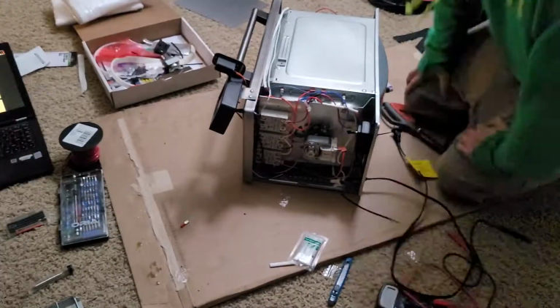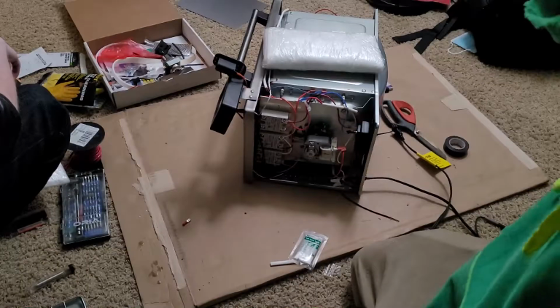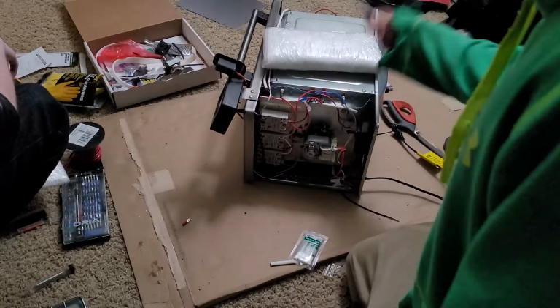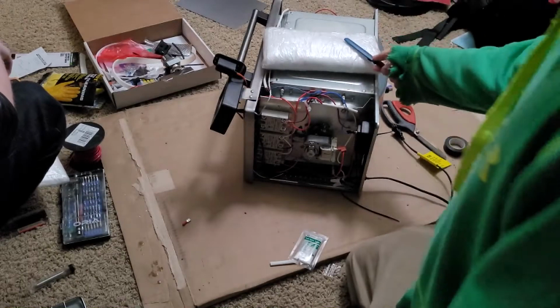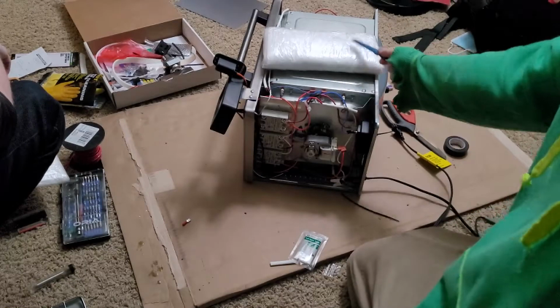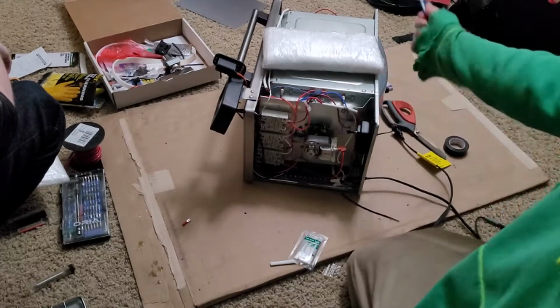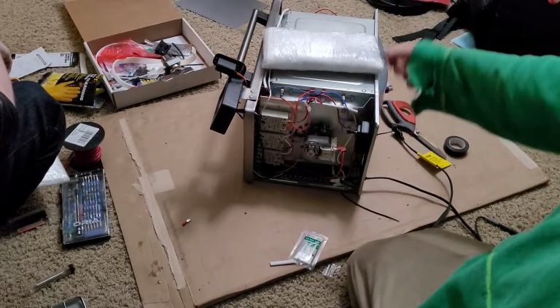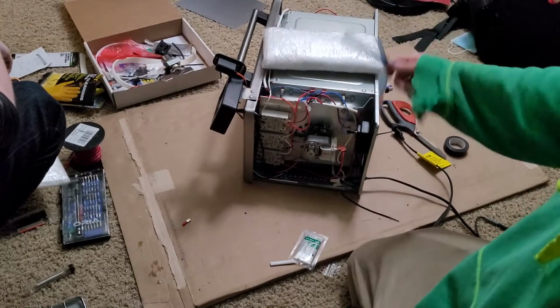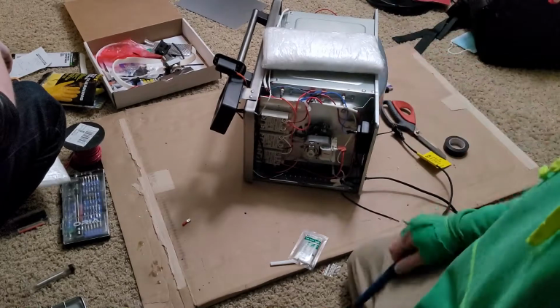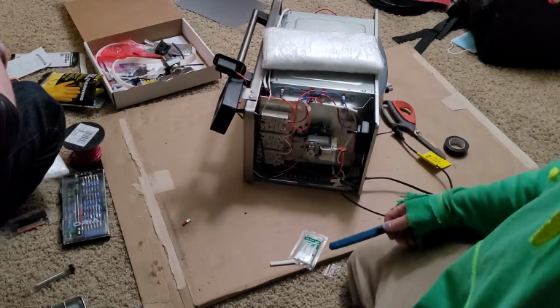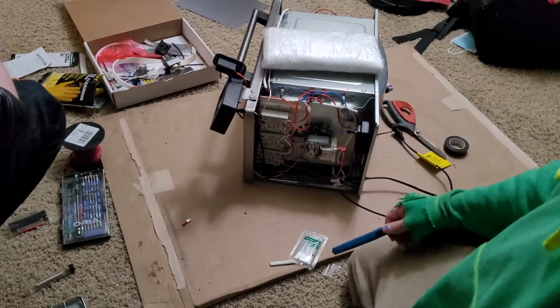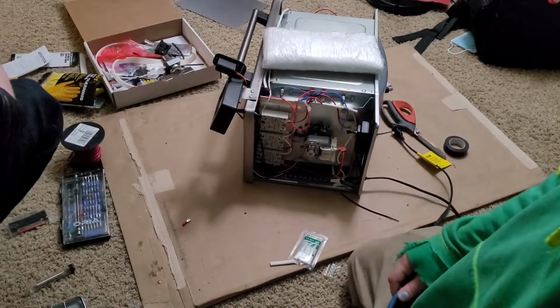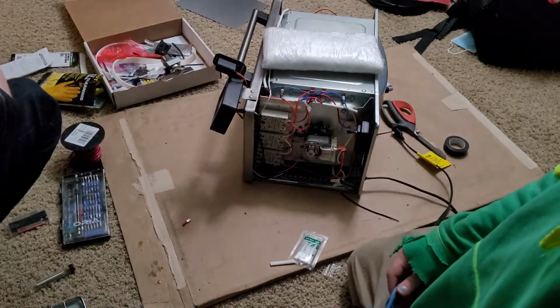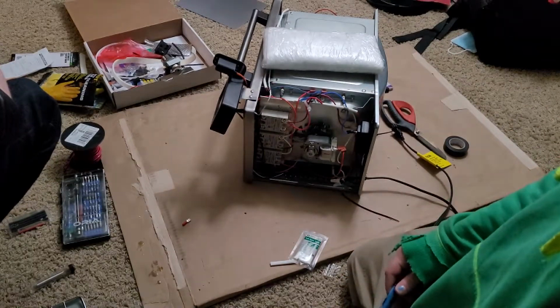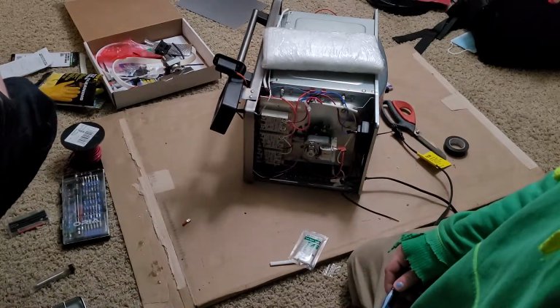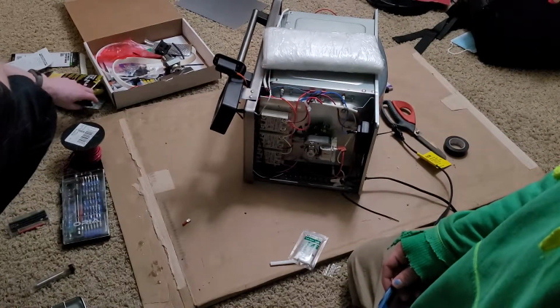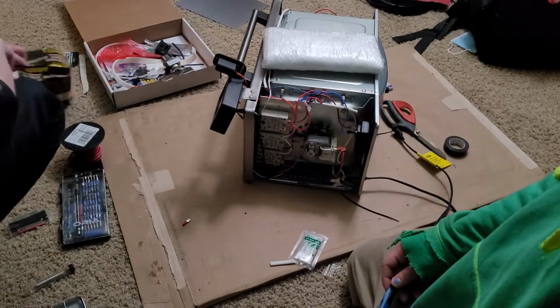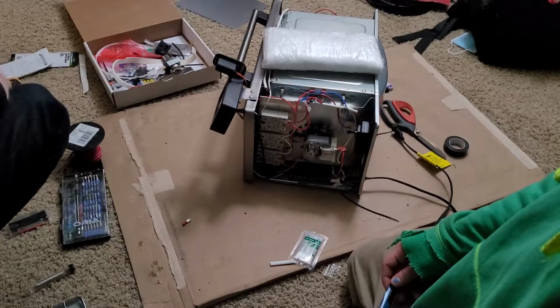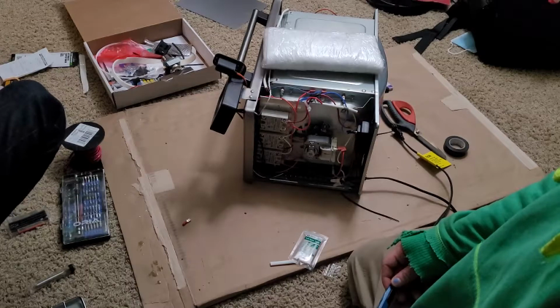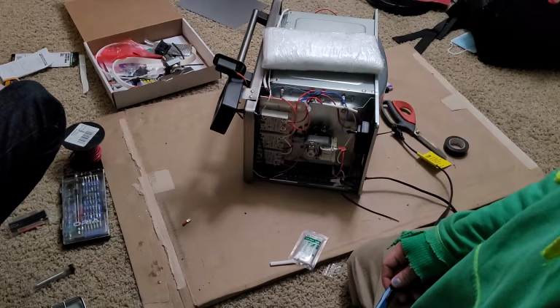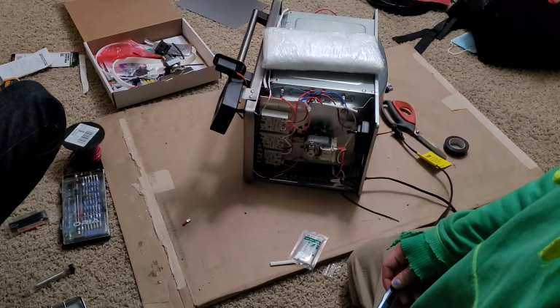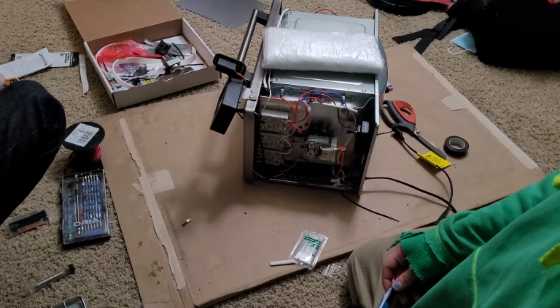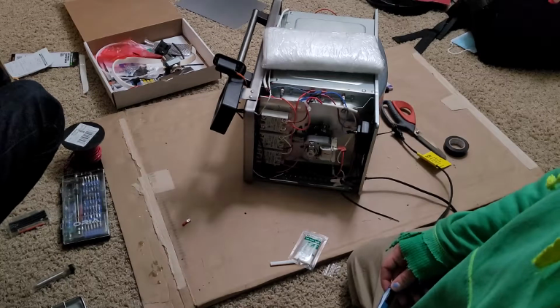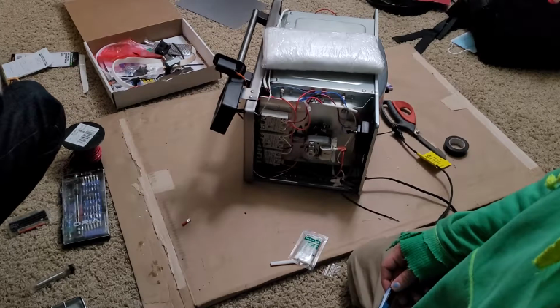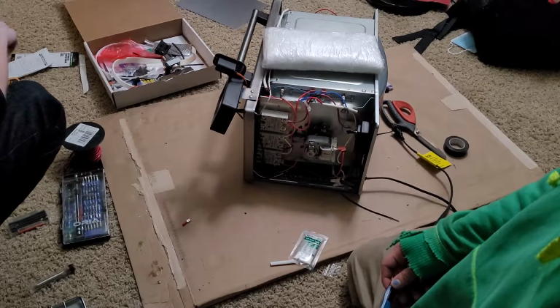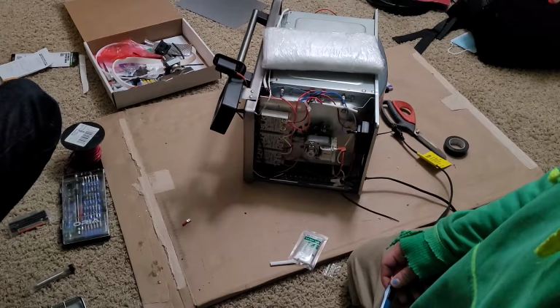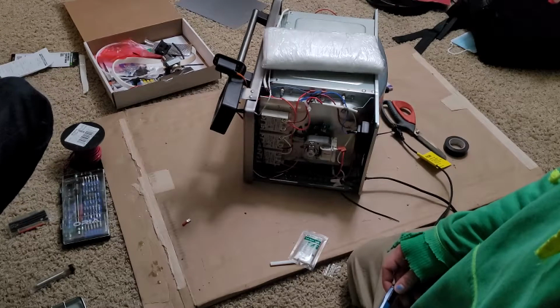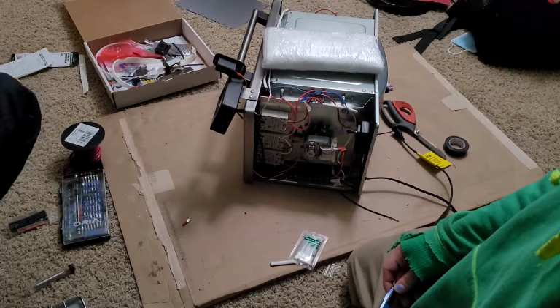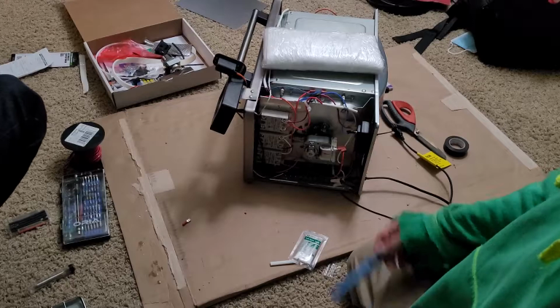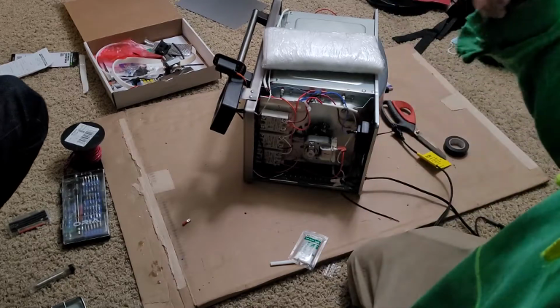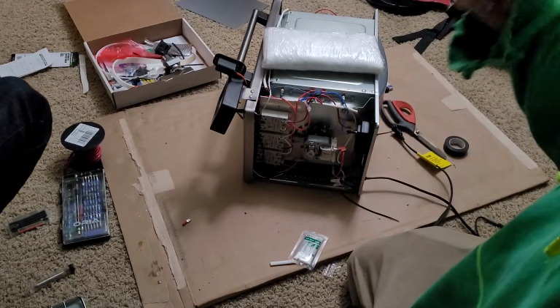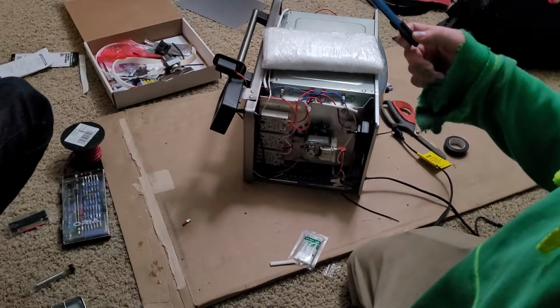We're going to put the insulation on here, trying not to get a whole bunch of fibers in our skin and body. Wish us luck. Hopefully this goes decently well. We're going to do it in our super tiny closet.